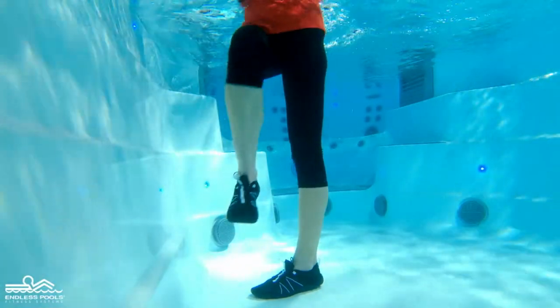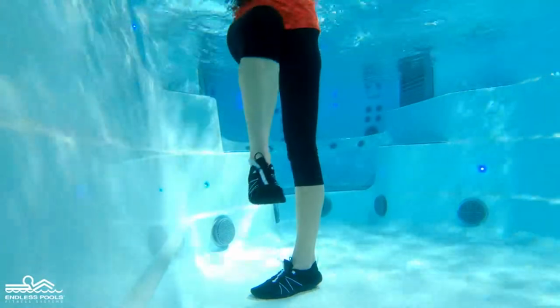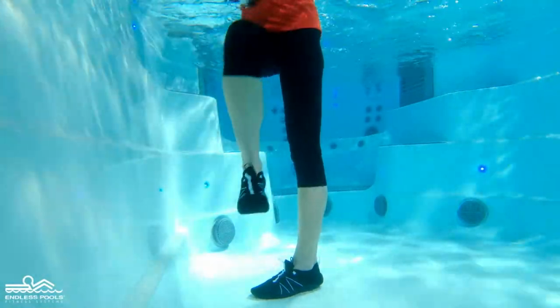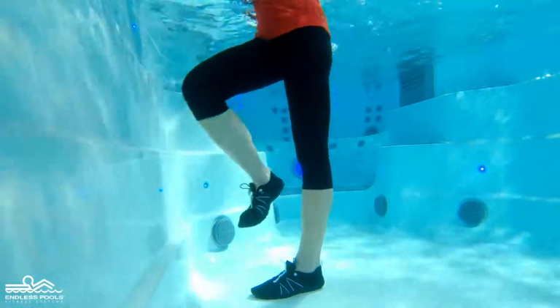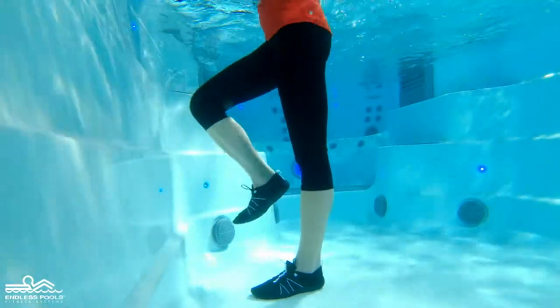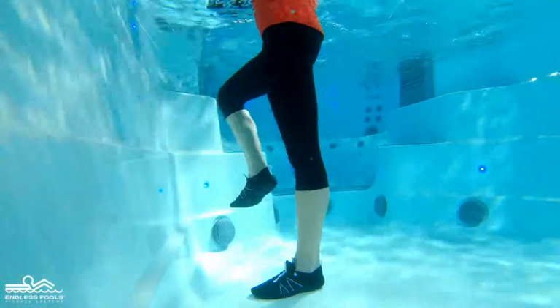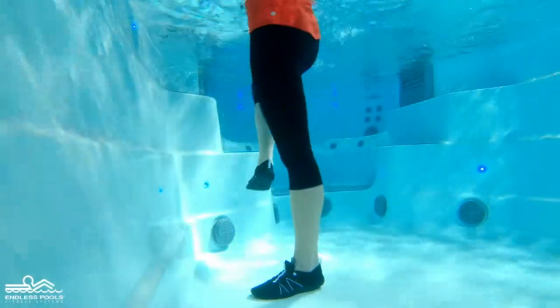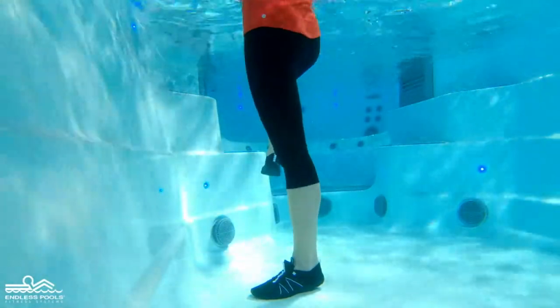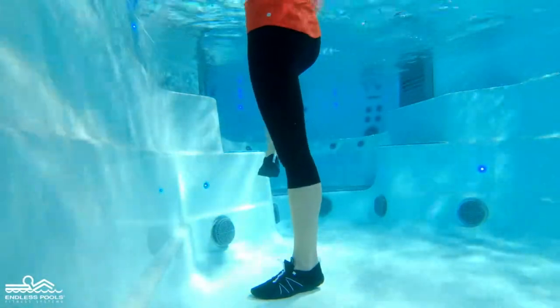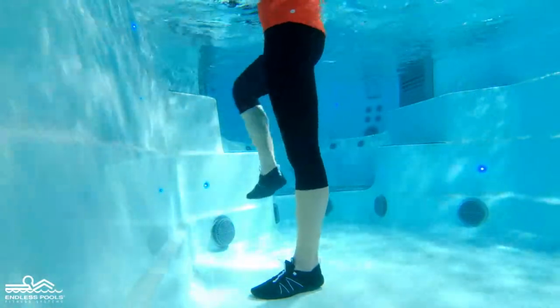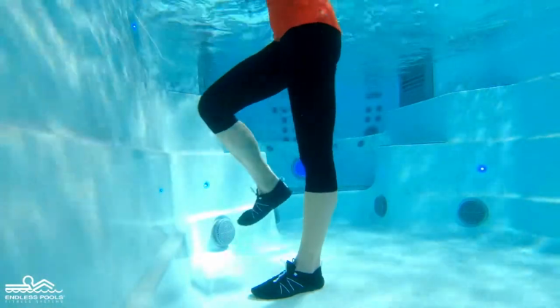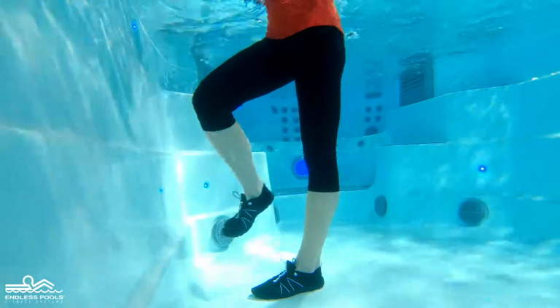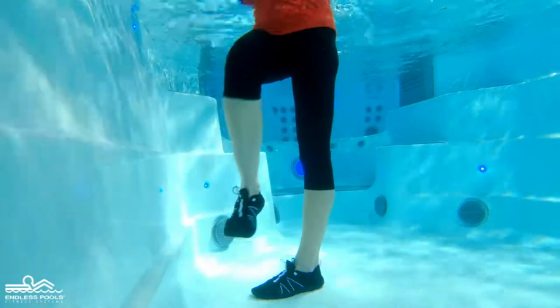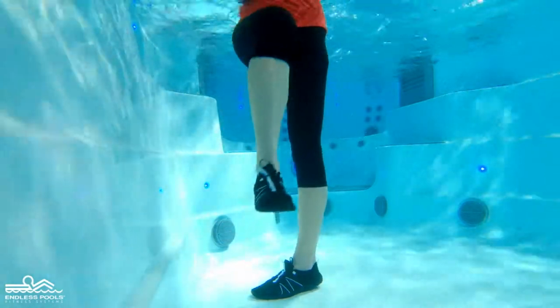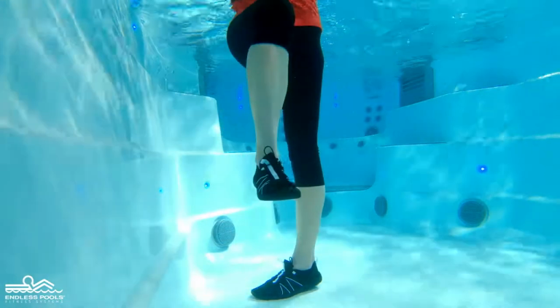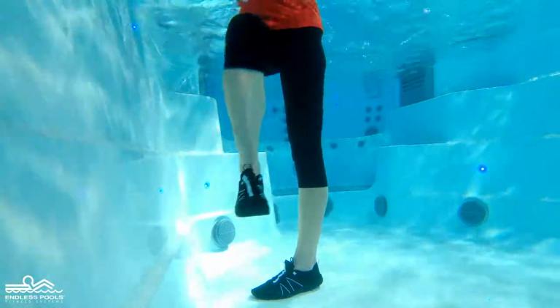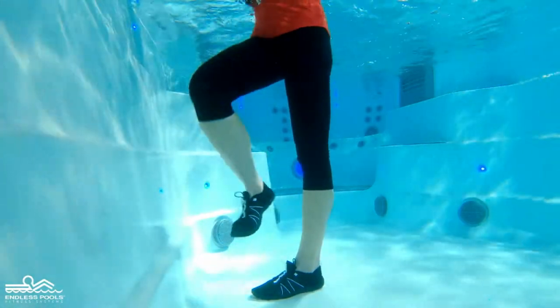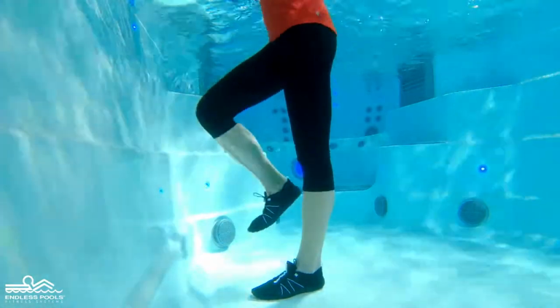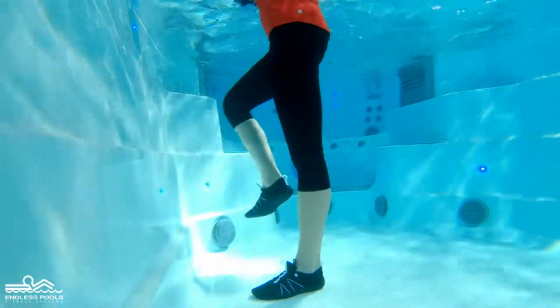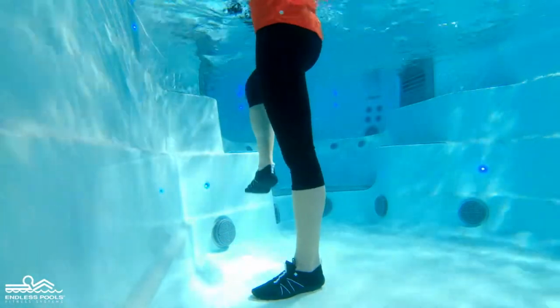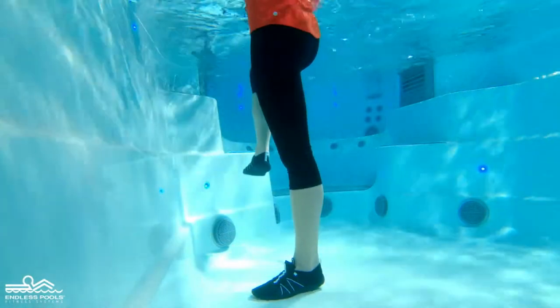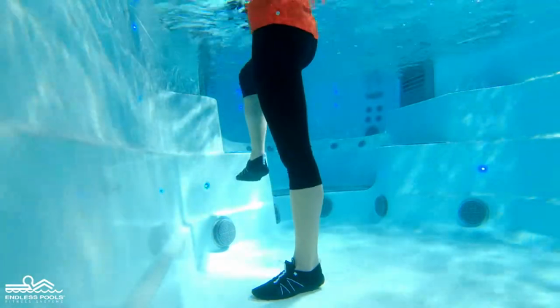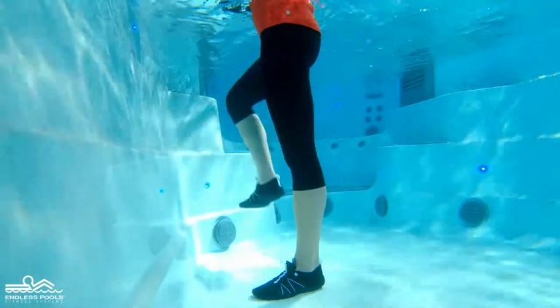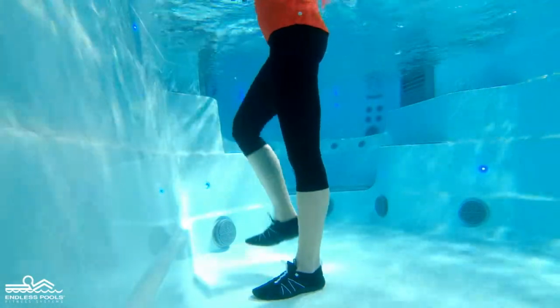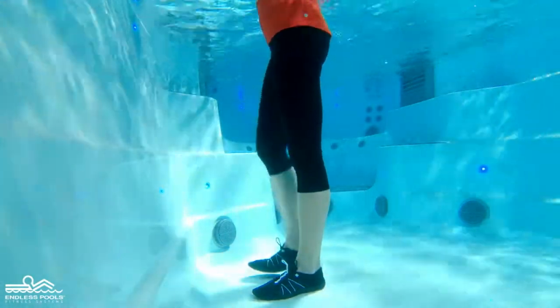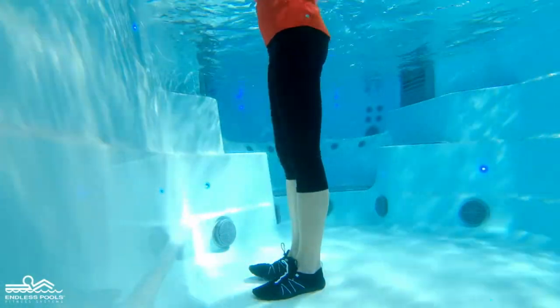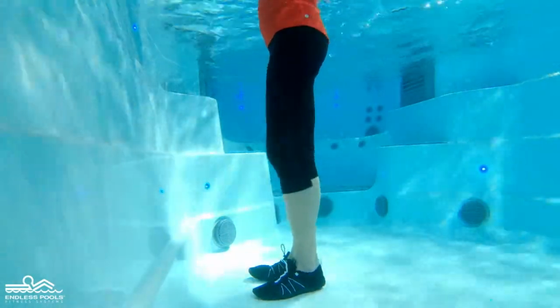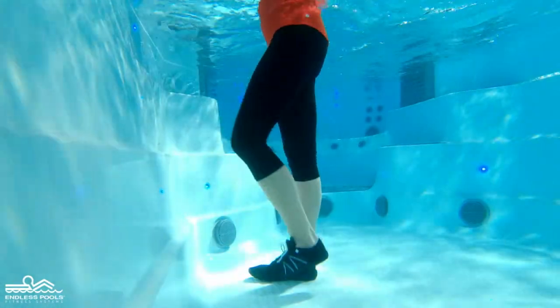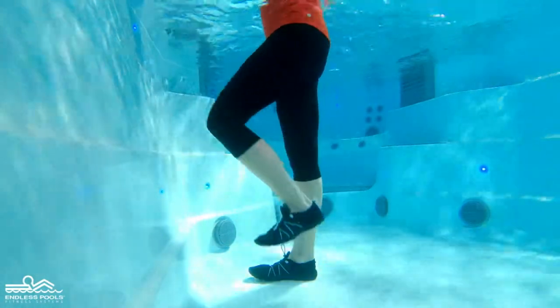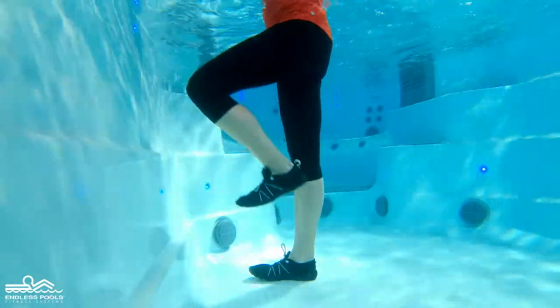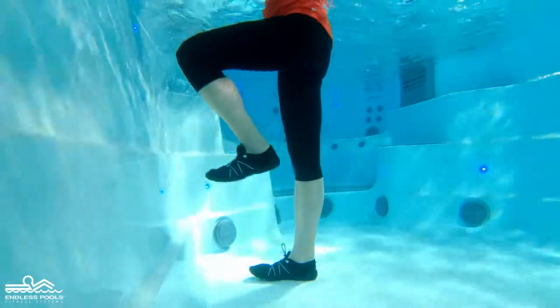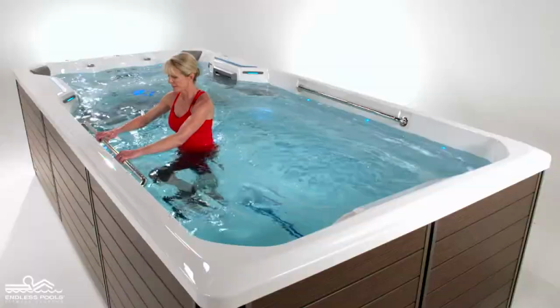Sweep the lifted leg from left to right, pushing and pulling the water.